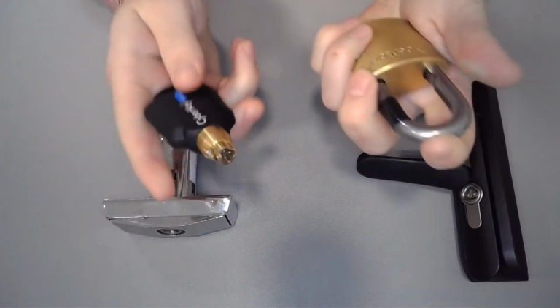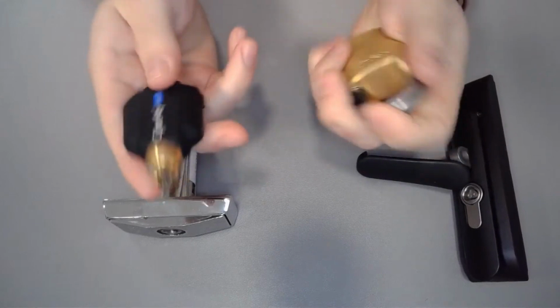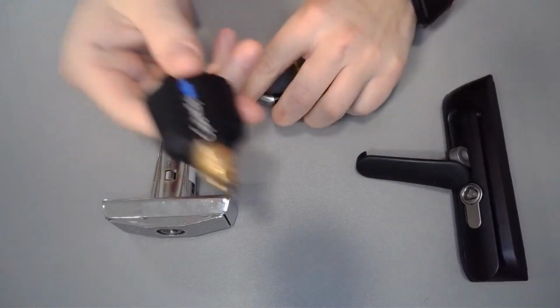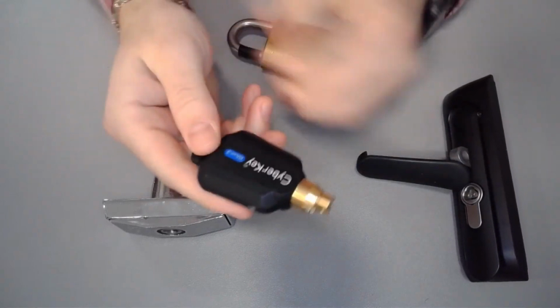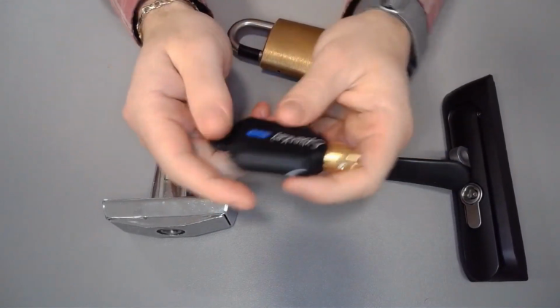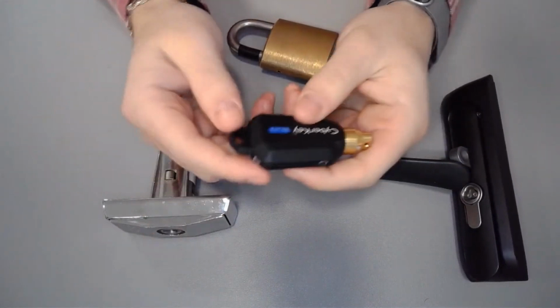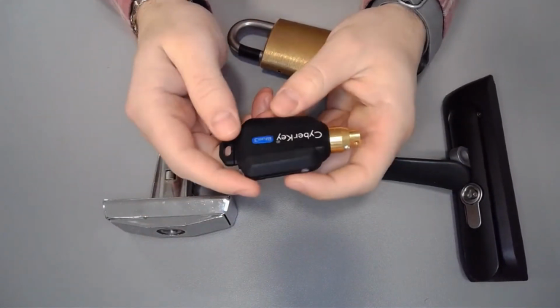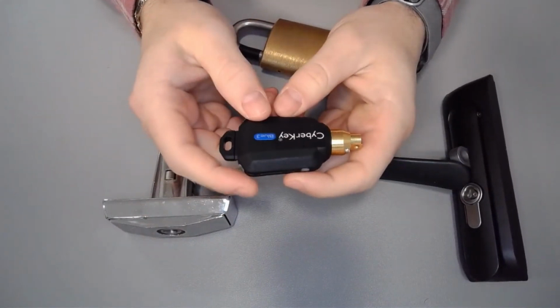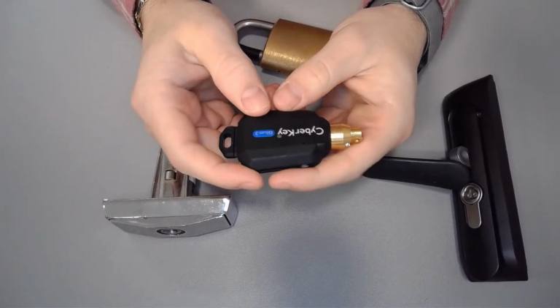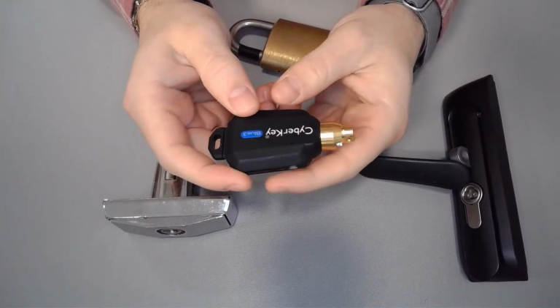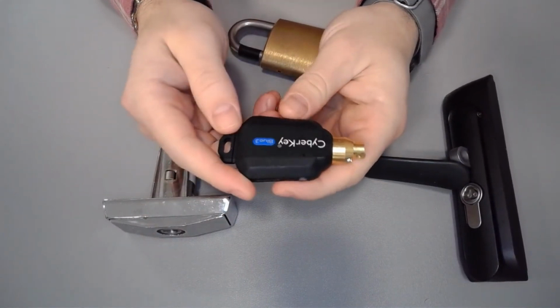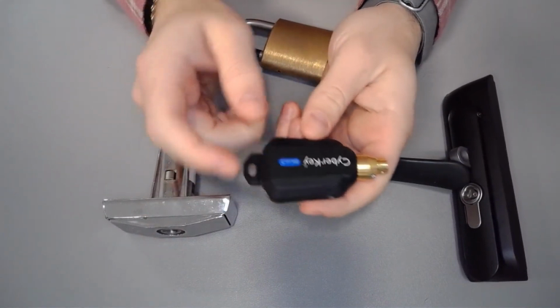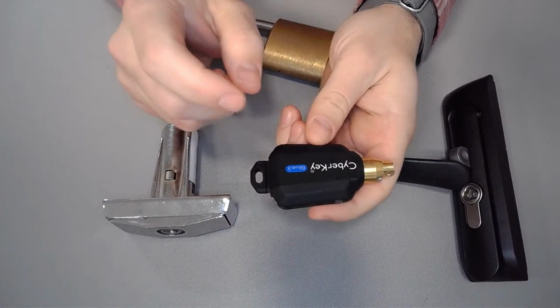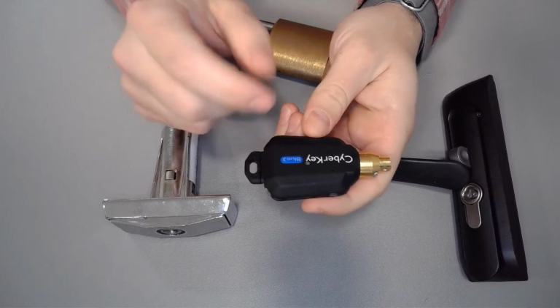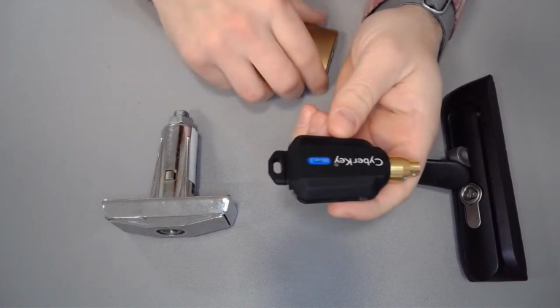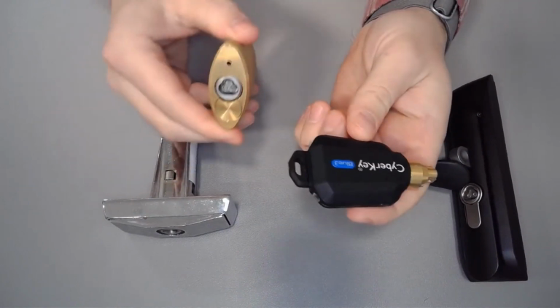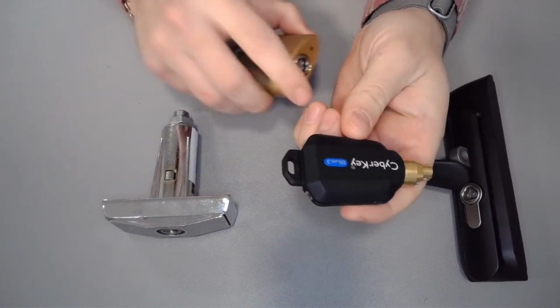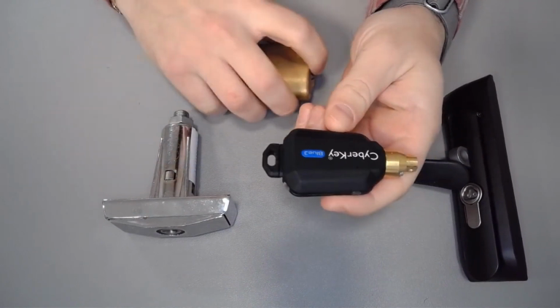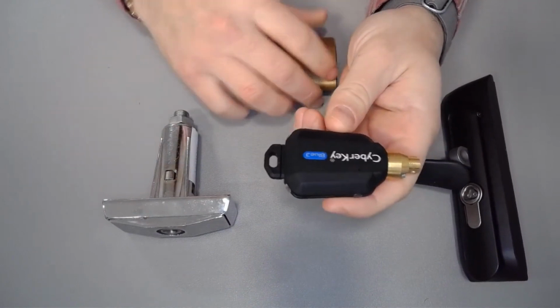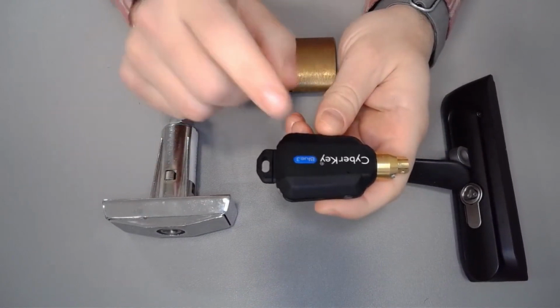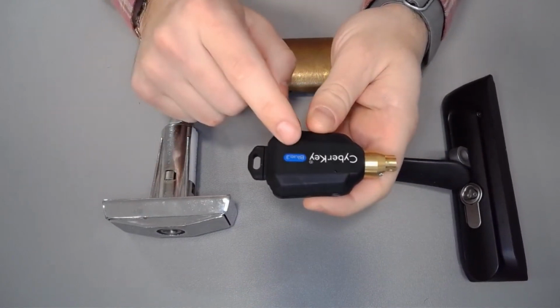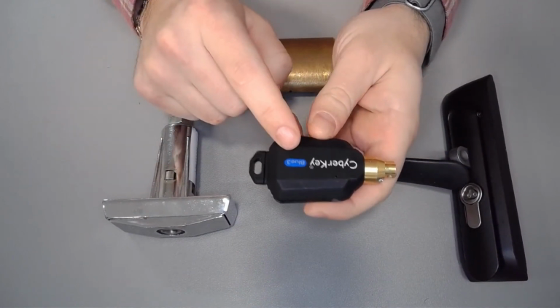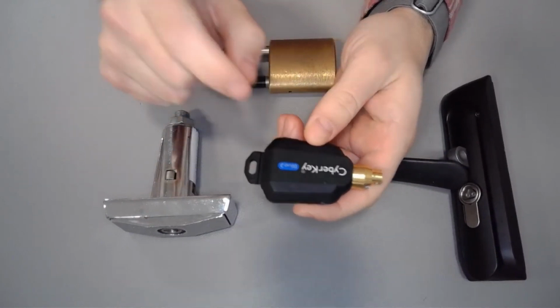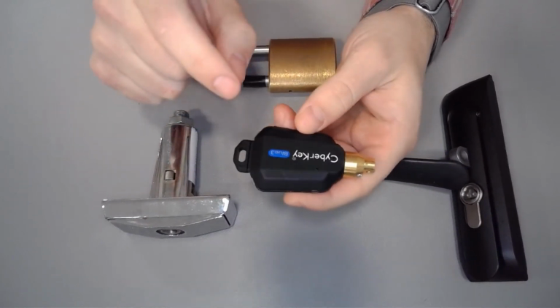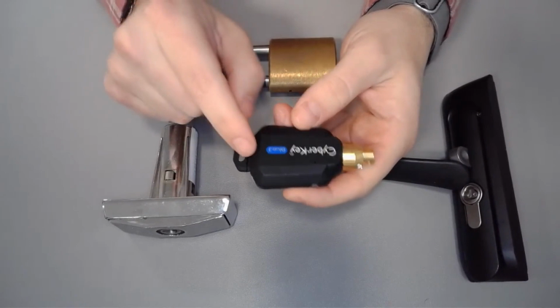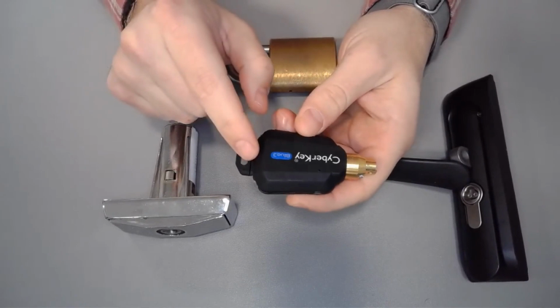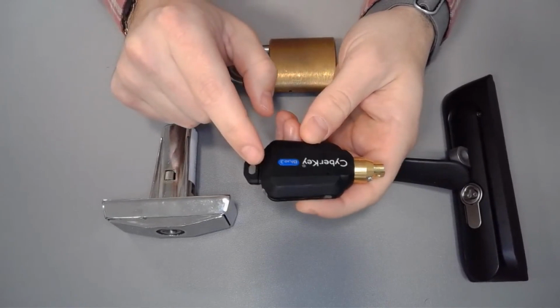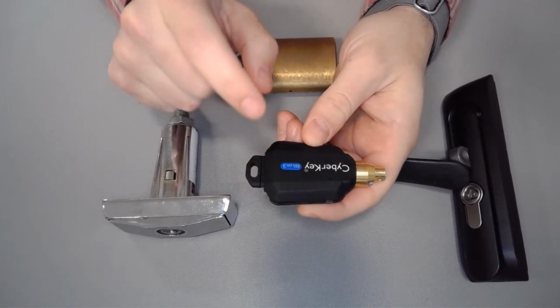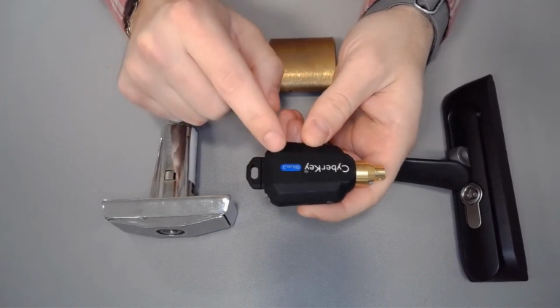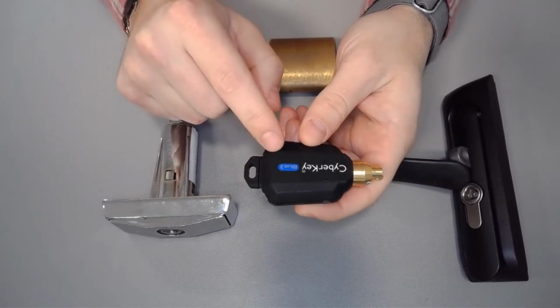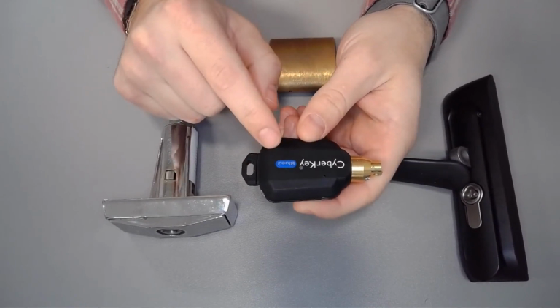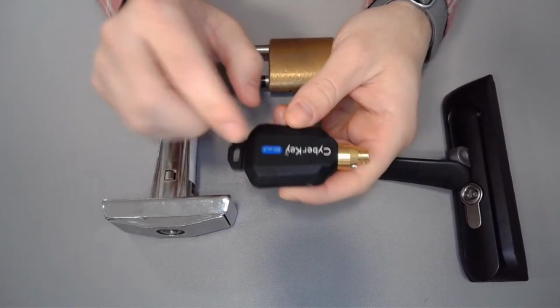The second issue is the key may be dead. Since we have battery and rechargeable keys, if you feel there are no contact issues and the key has been cleaned out but still isn't giving a response, go ahead and change that battery or plug that key in to charge for a little bit.